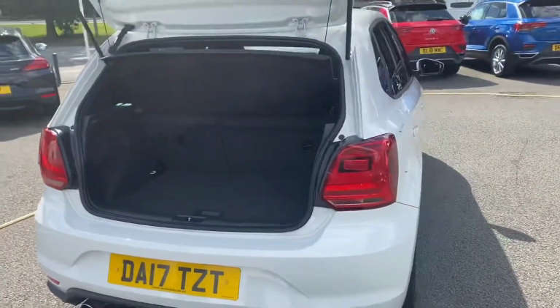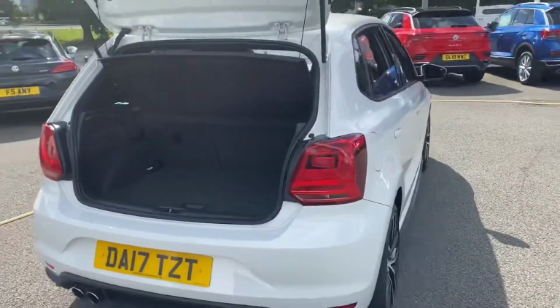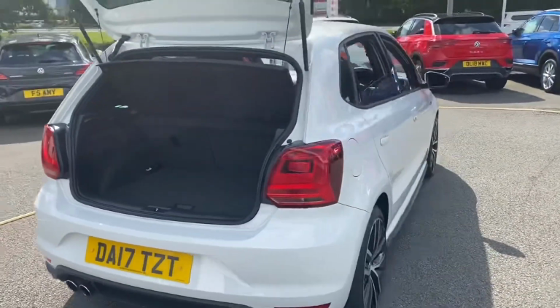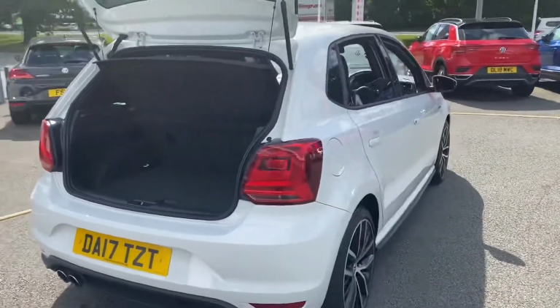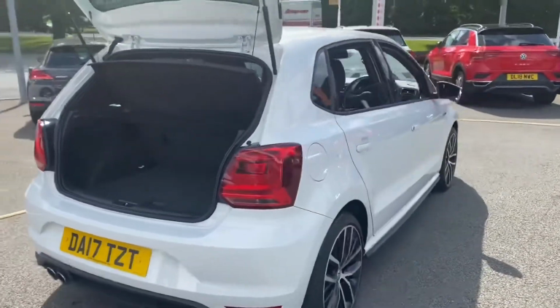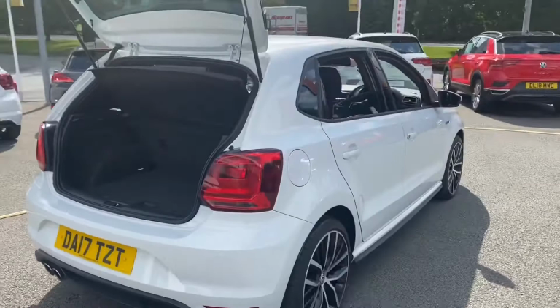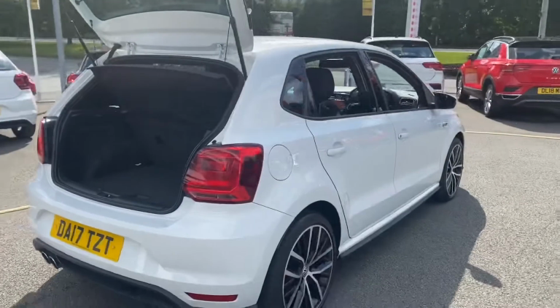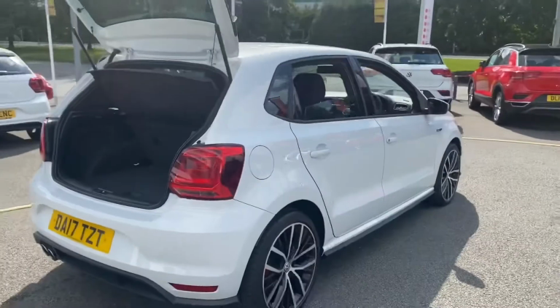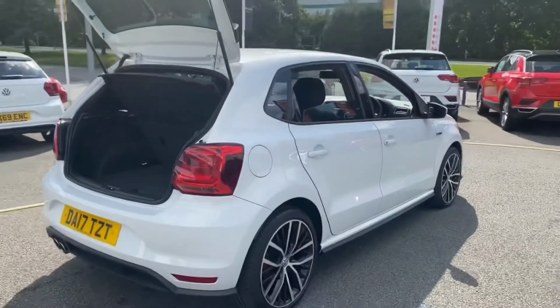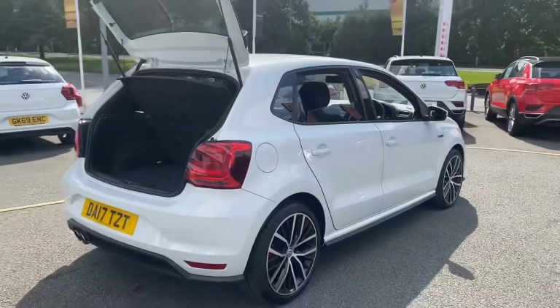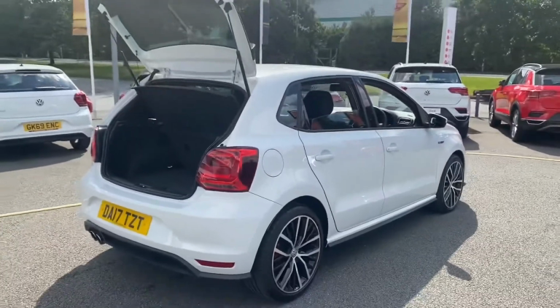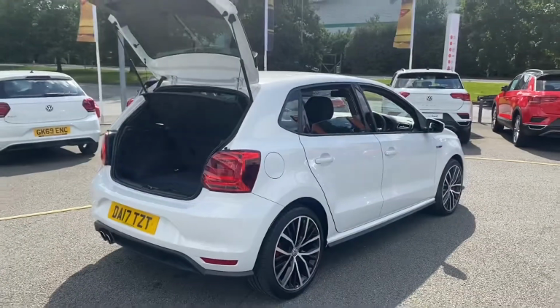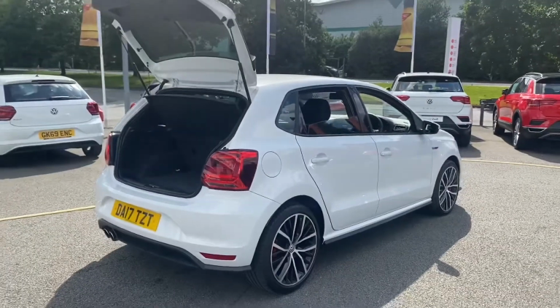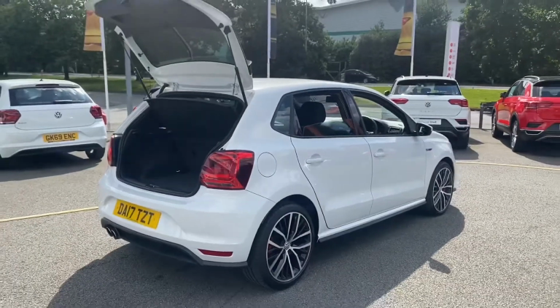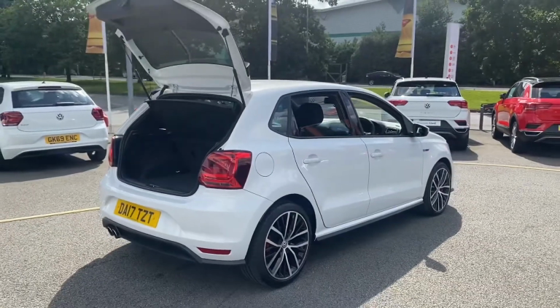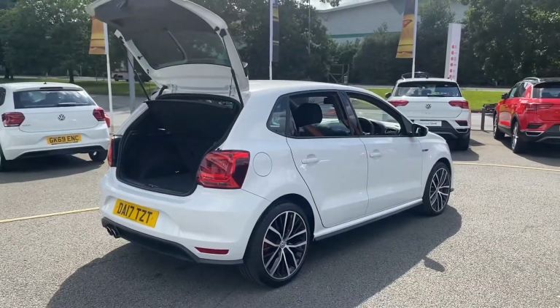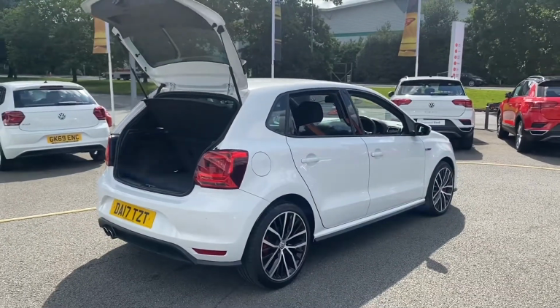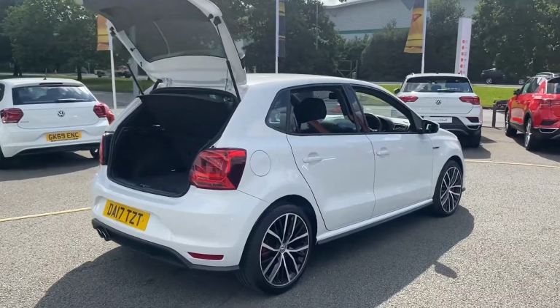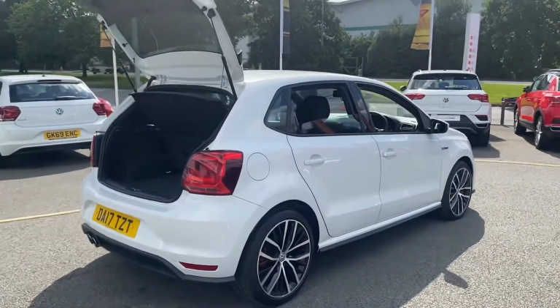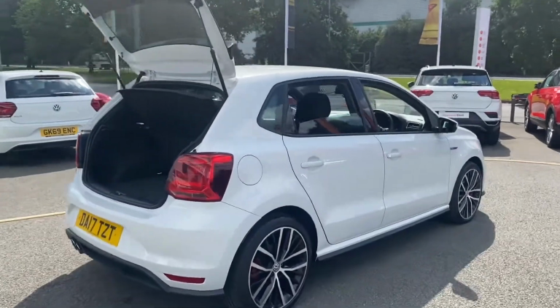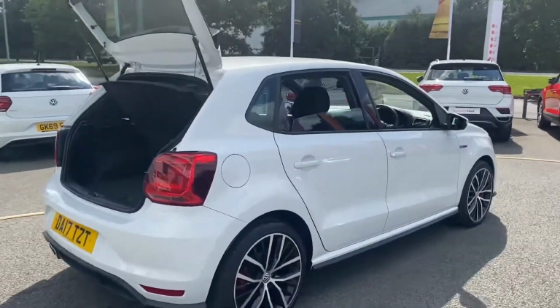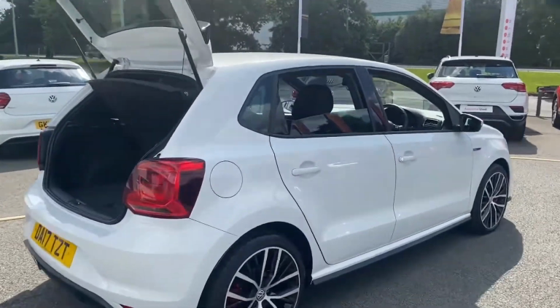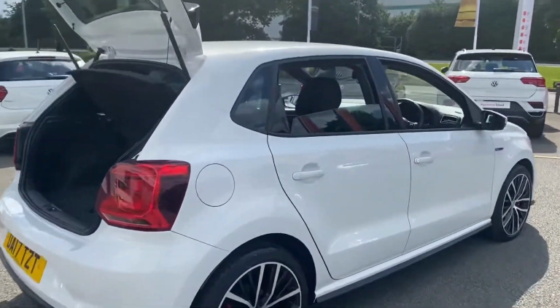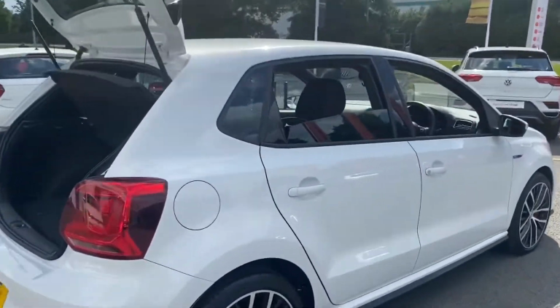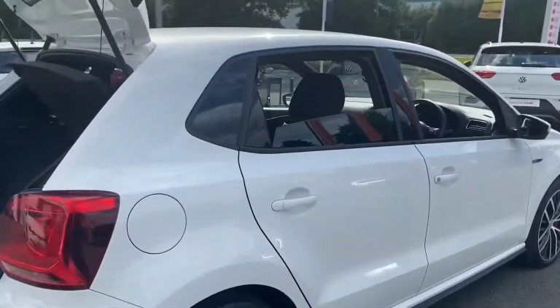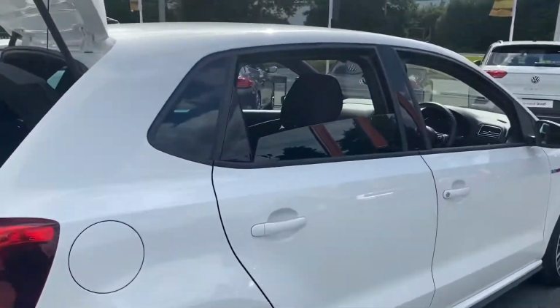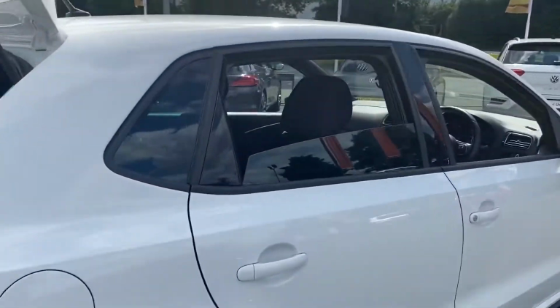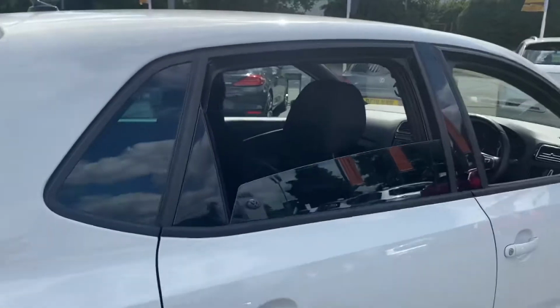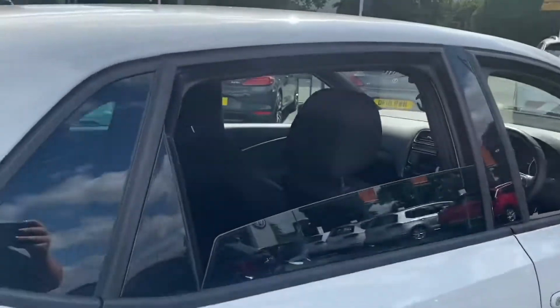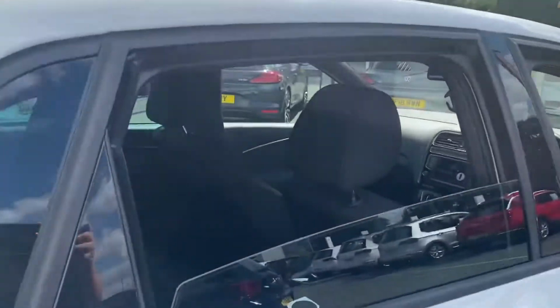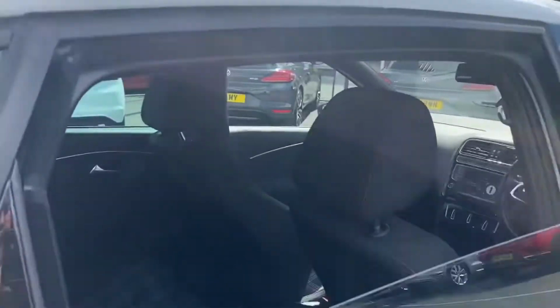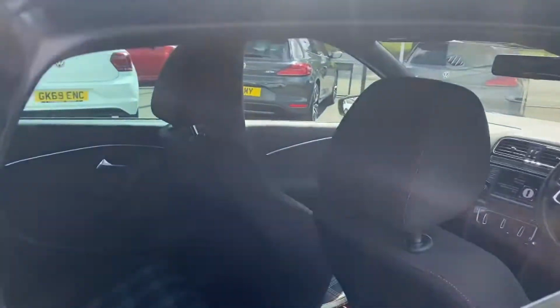This vehicle also comes with GTI tartan cloth on the interior and also has LED headlights and DAB radio.